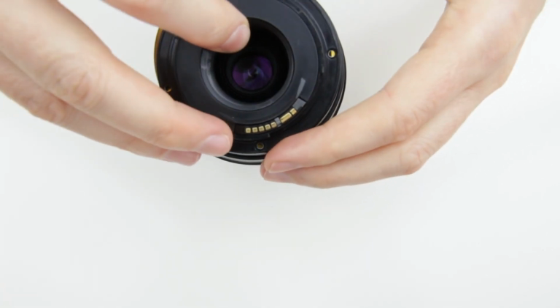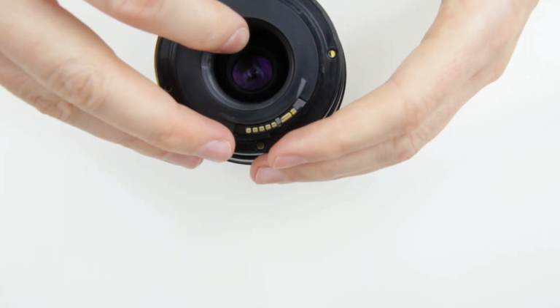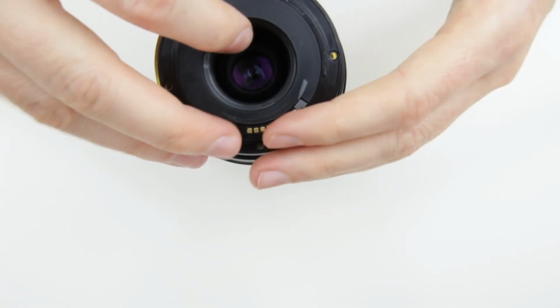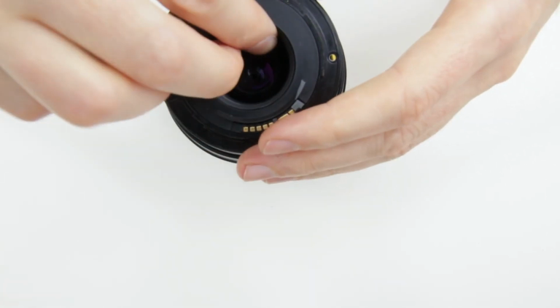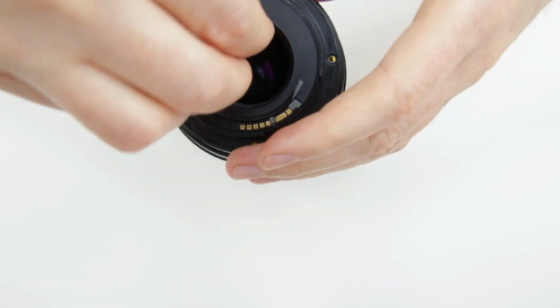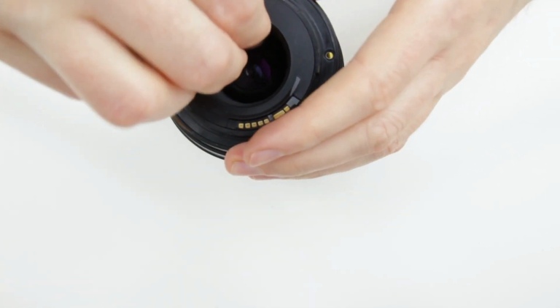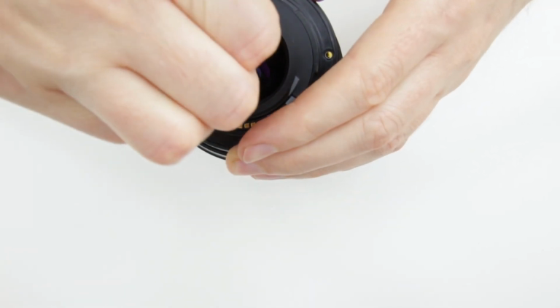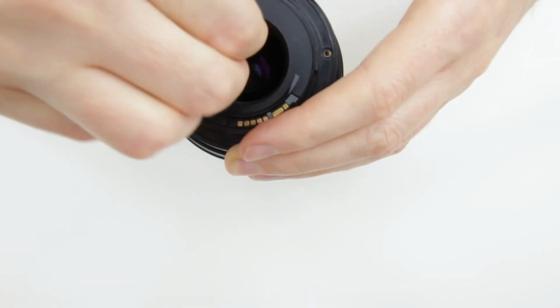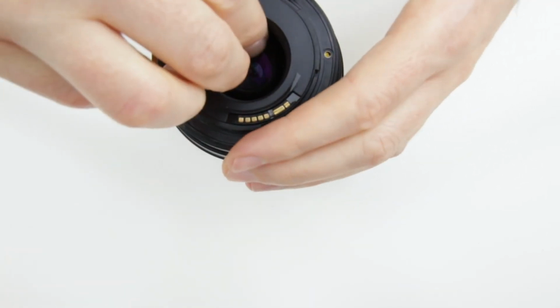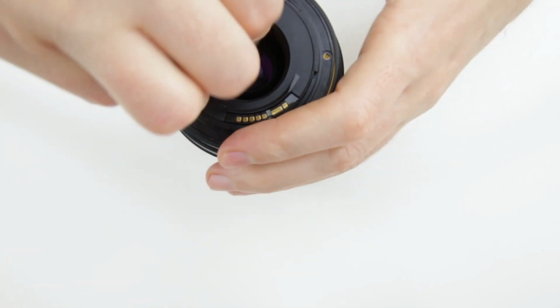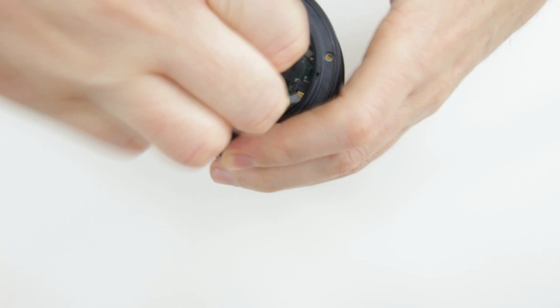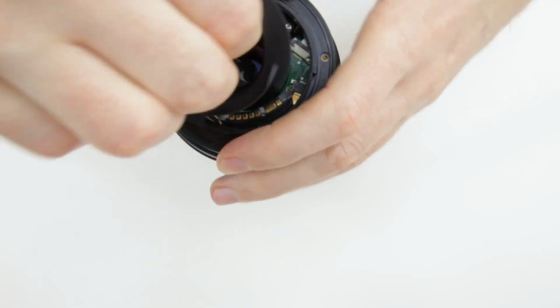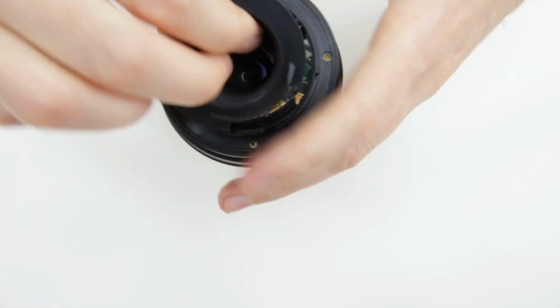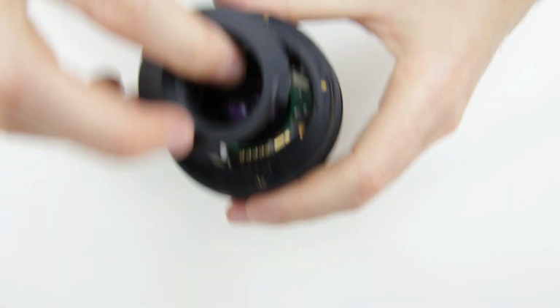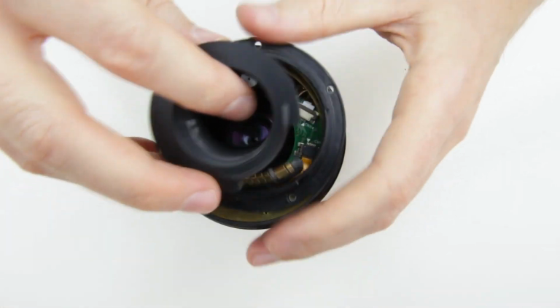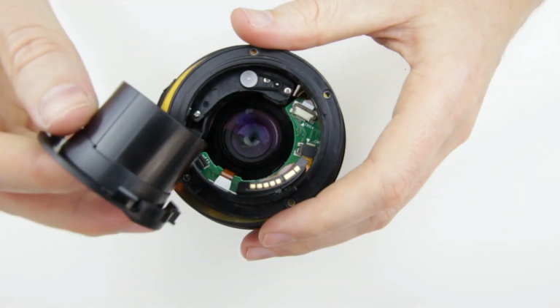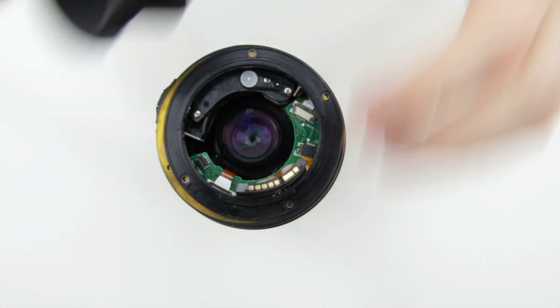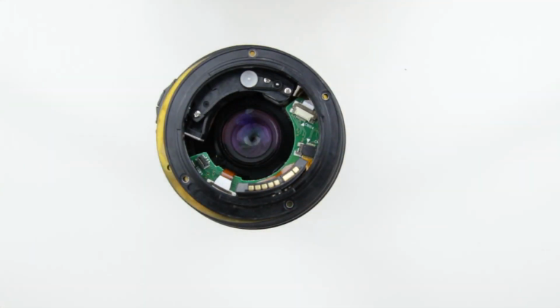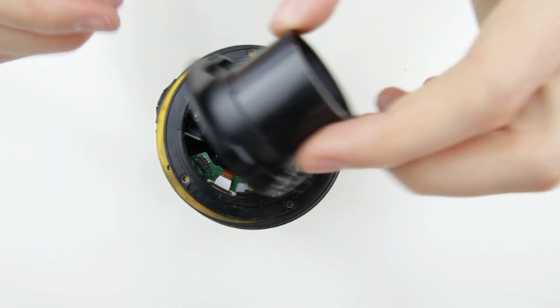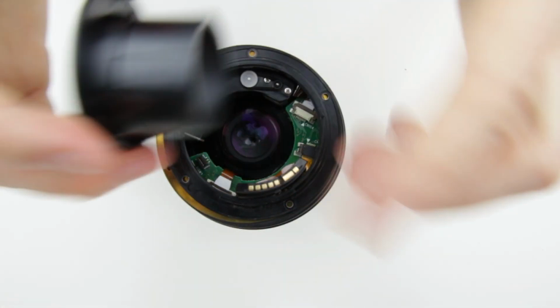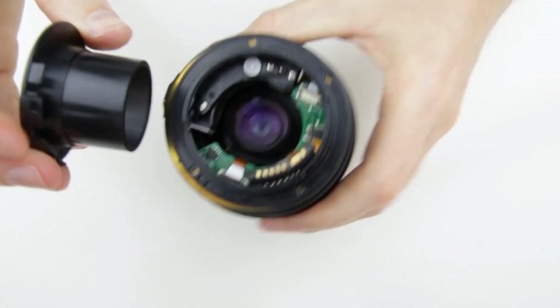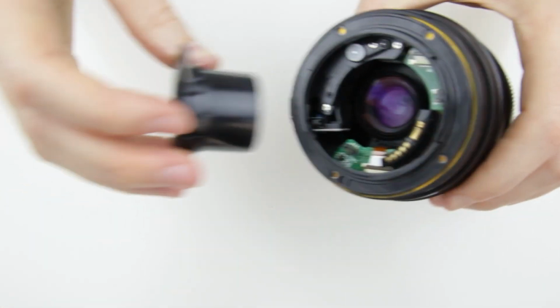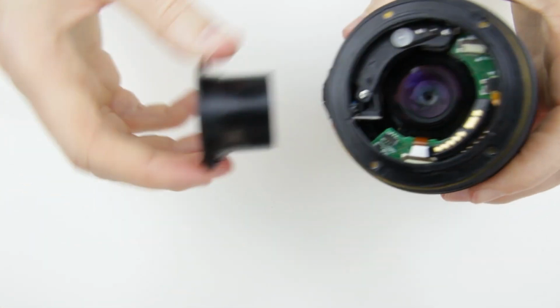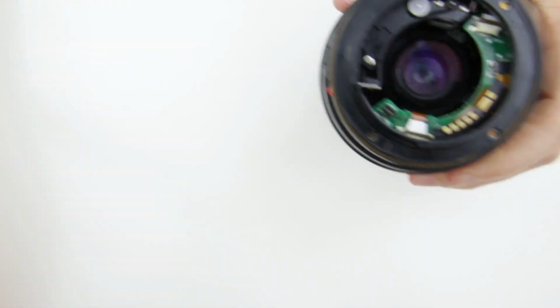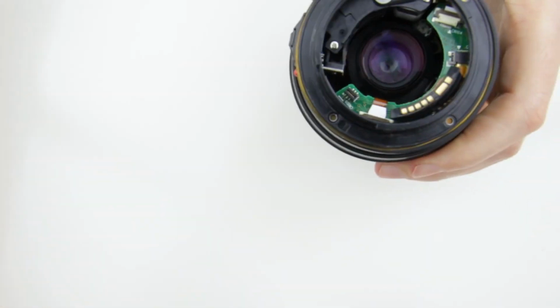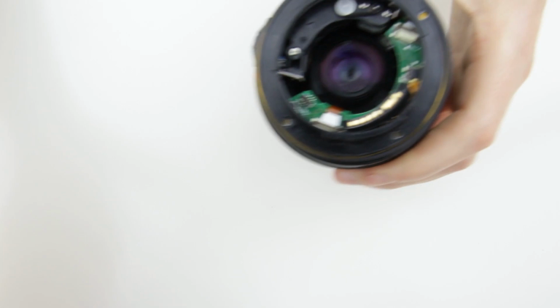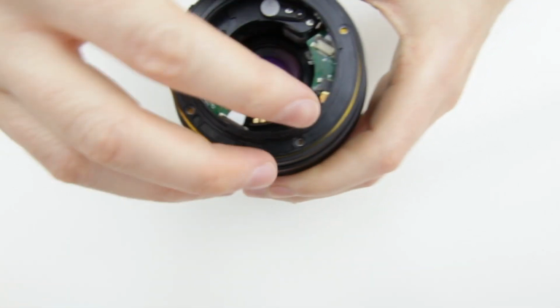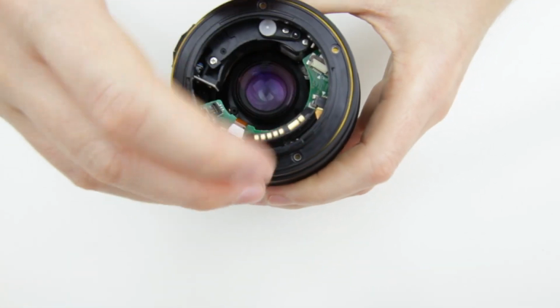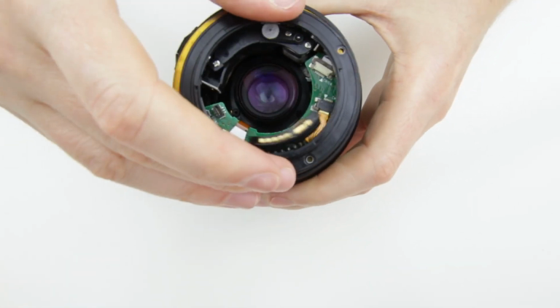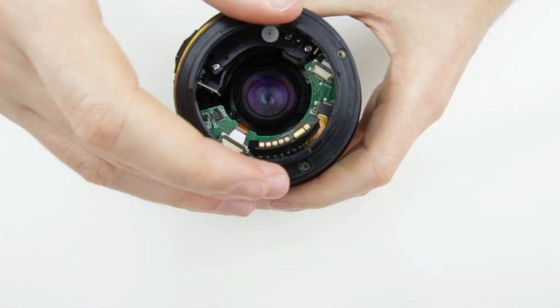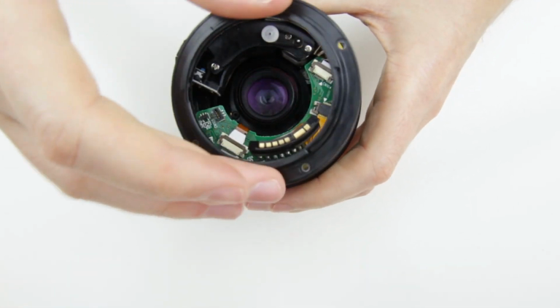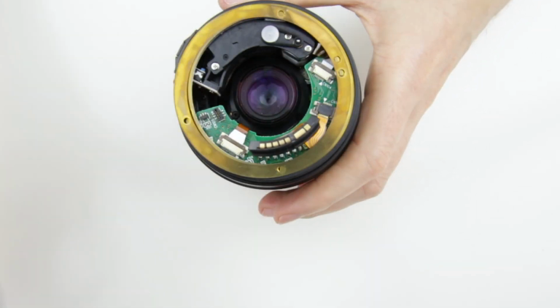Then remove the inner plastic ring from the bayonet mount, then the bayonet ring.